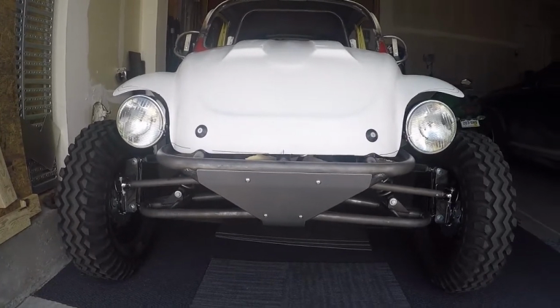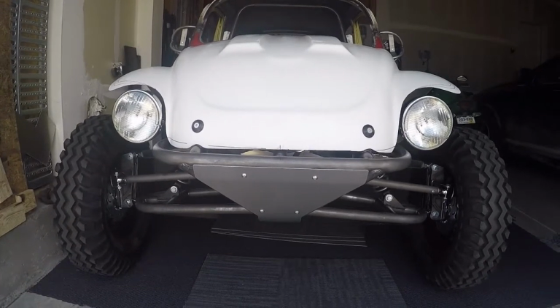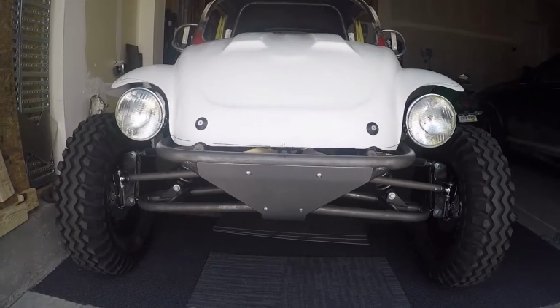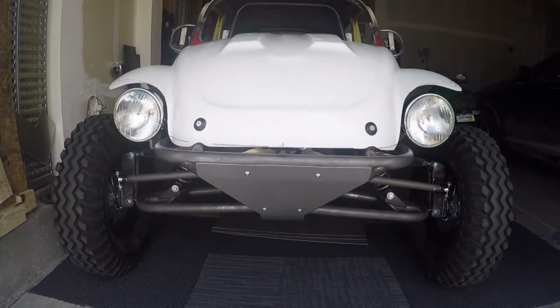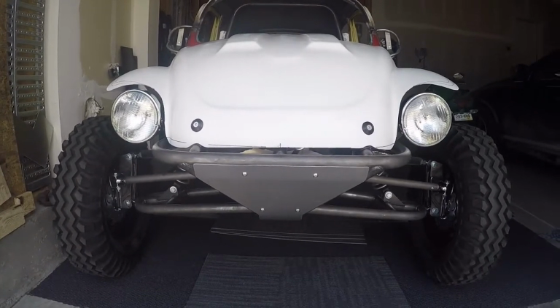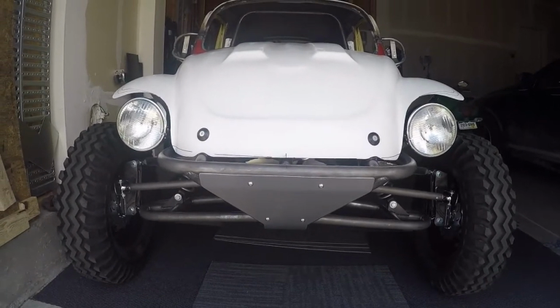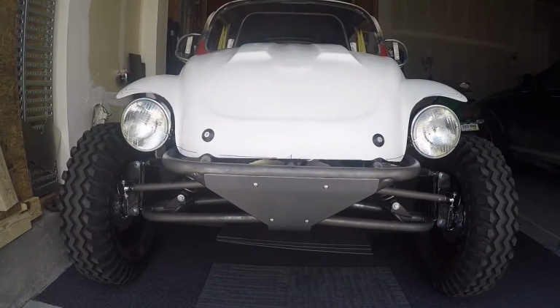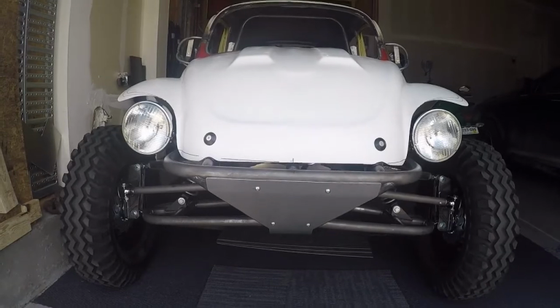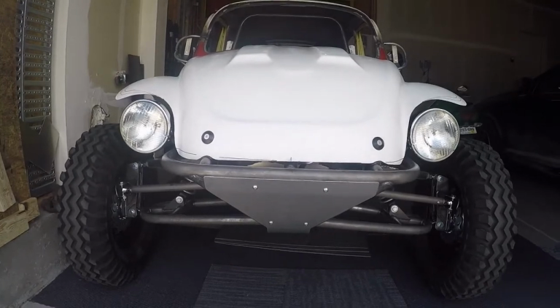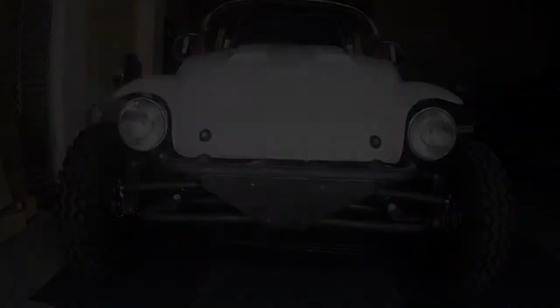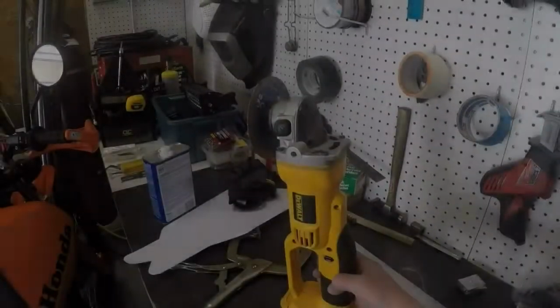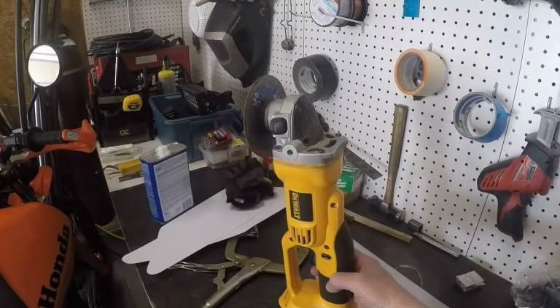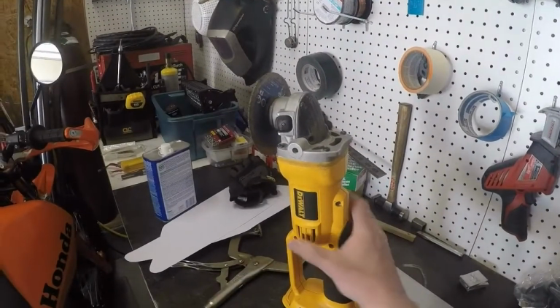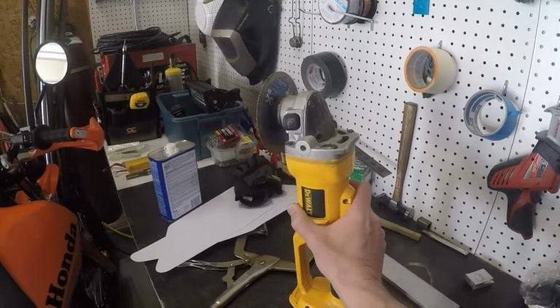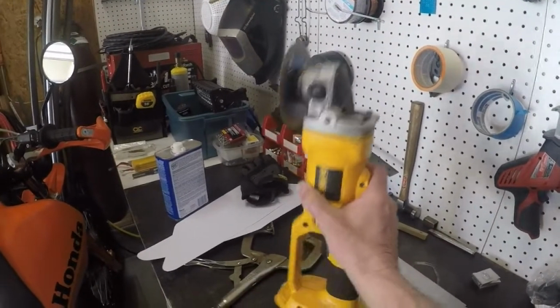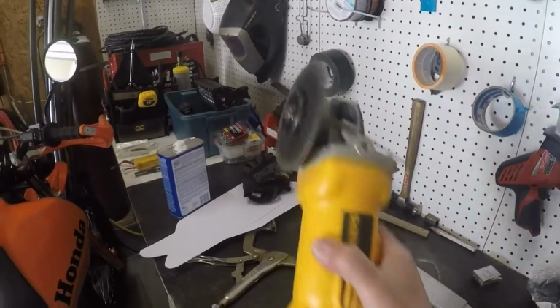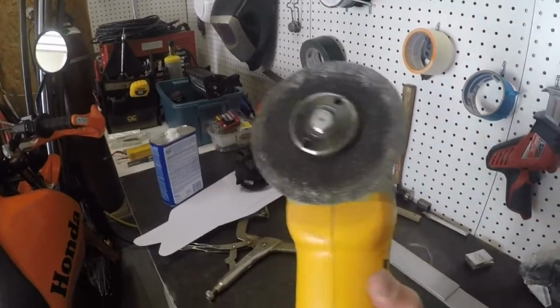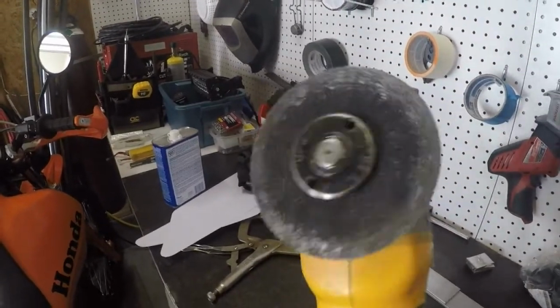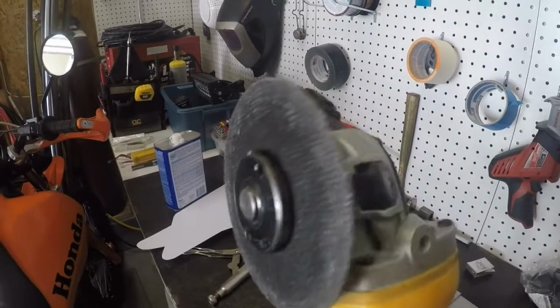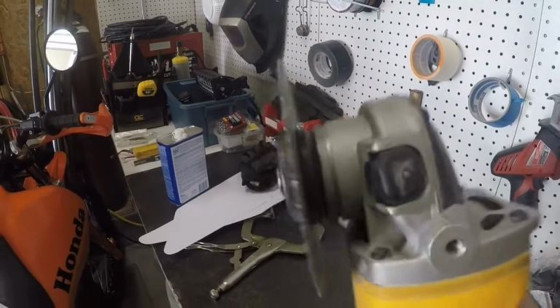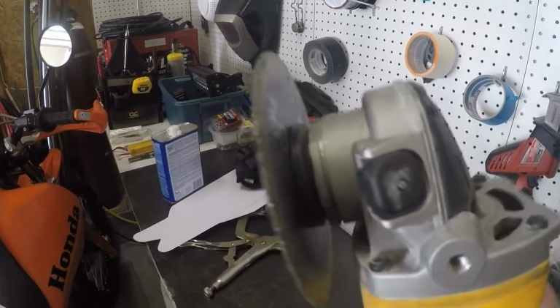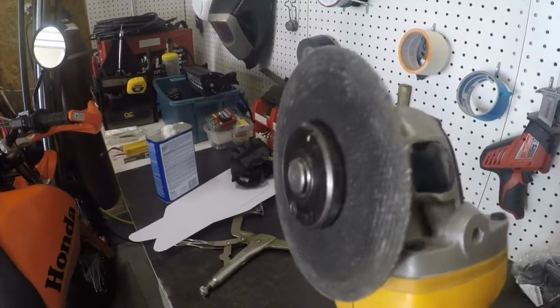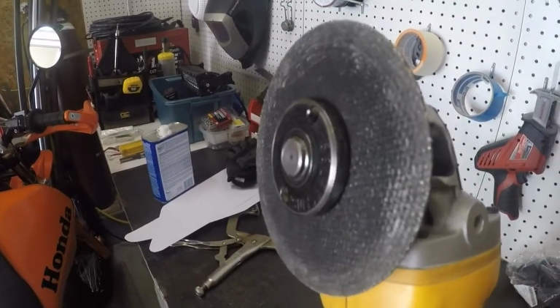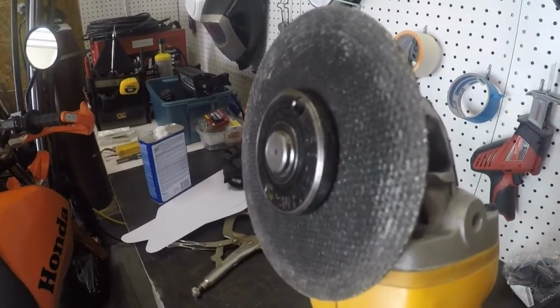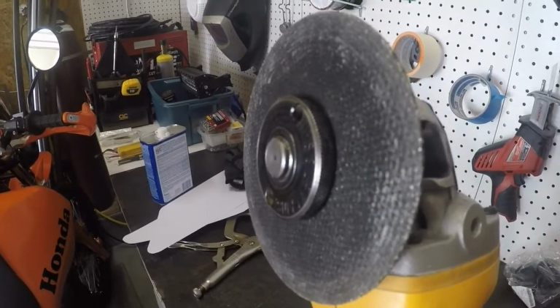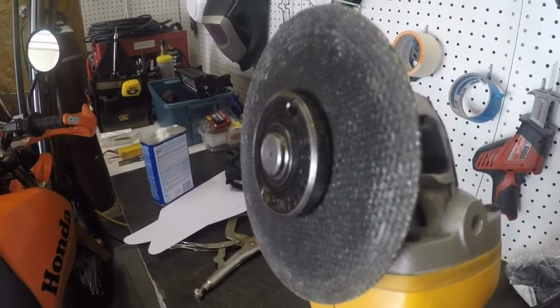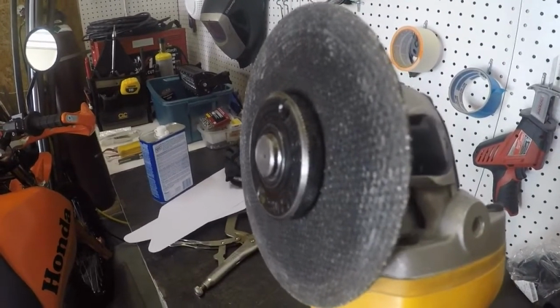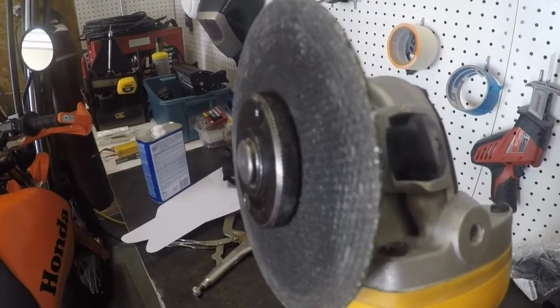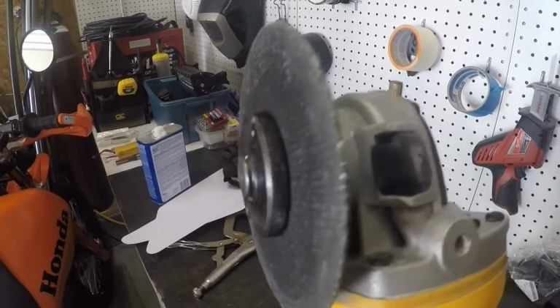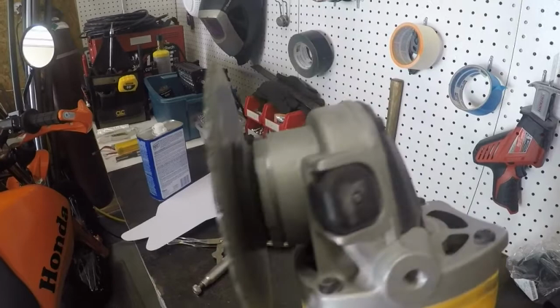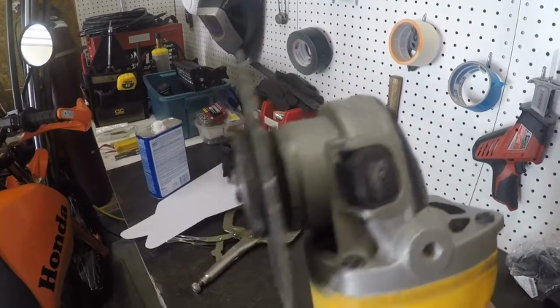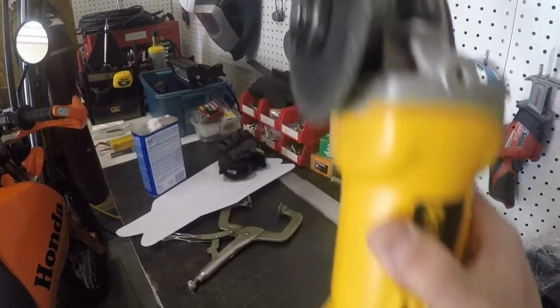I'll show you how I'm gonna do that. I'm gonna be using my grinder here — this is a metal cutoff wheel, and this is what I'm going to use to cut the fiberglass. It goes through it like butter, literally.